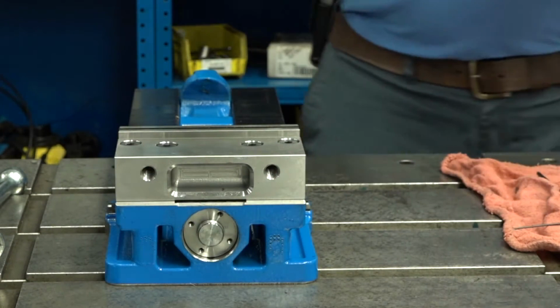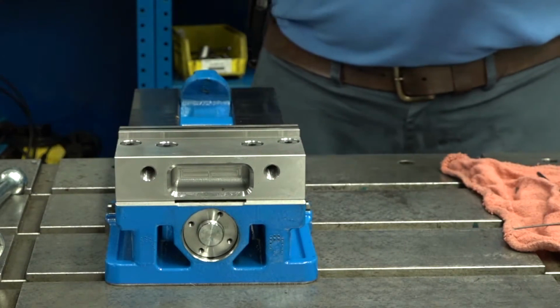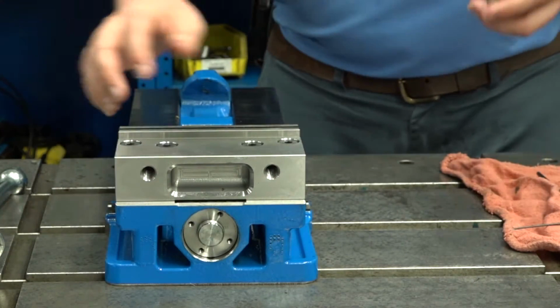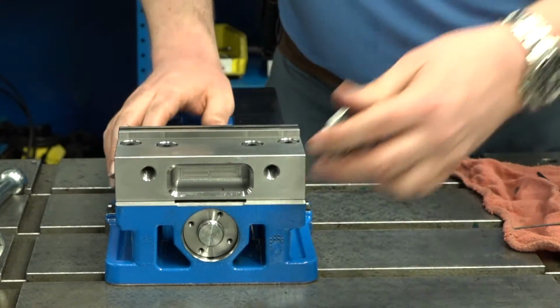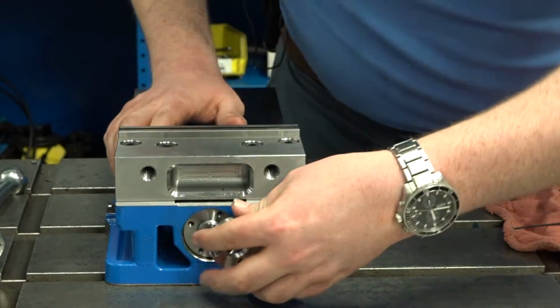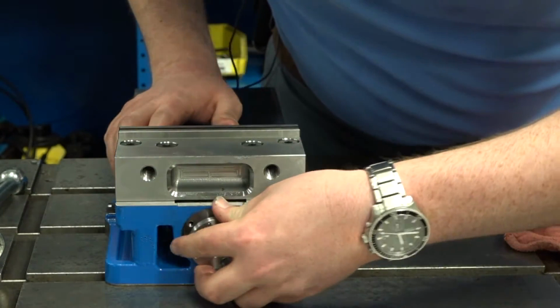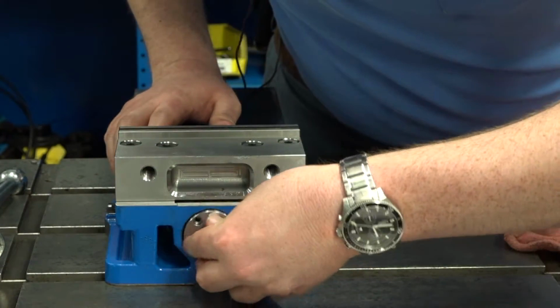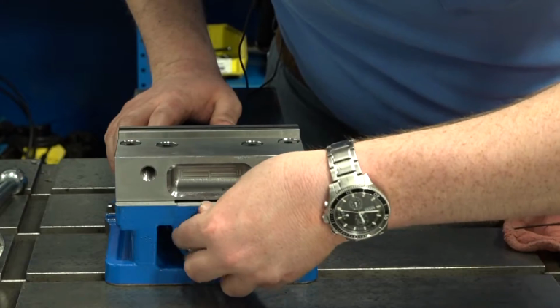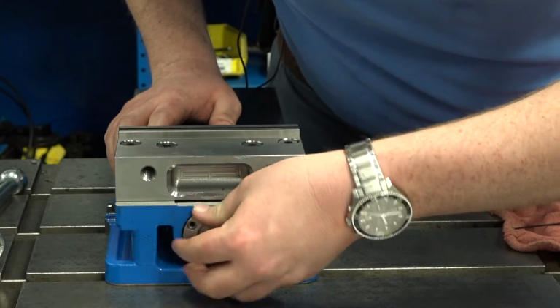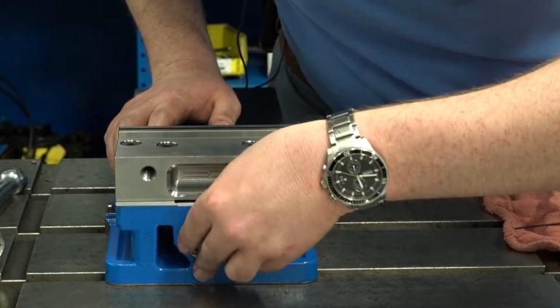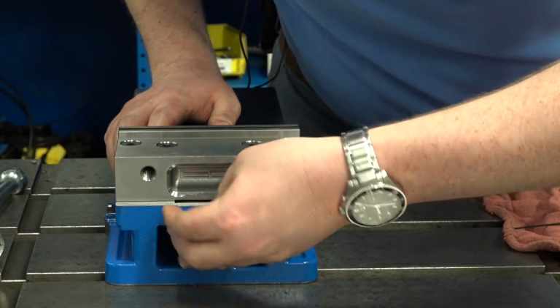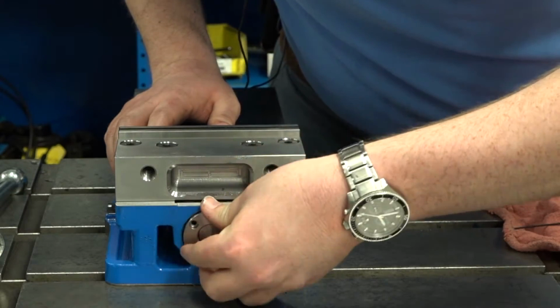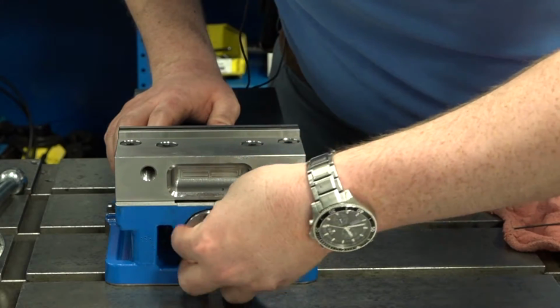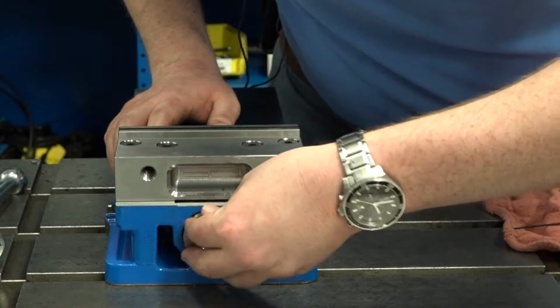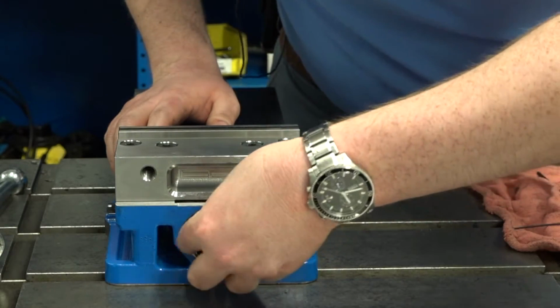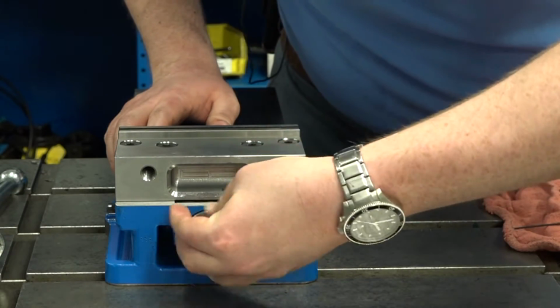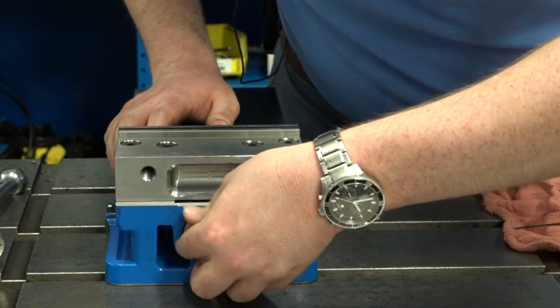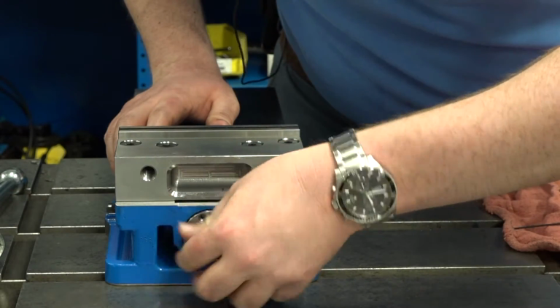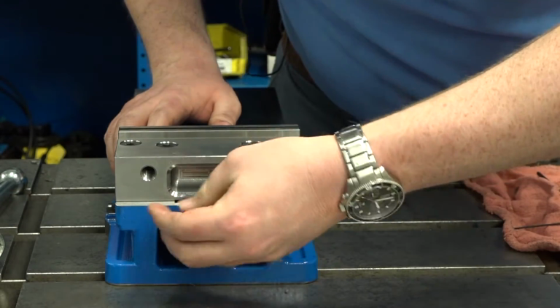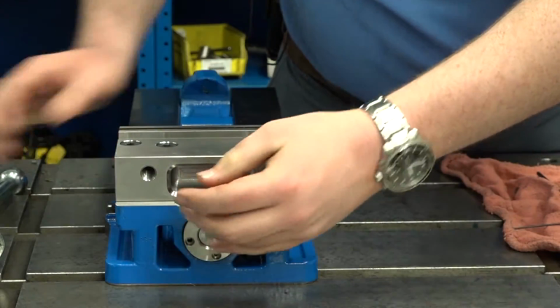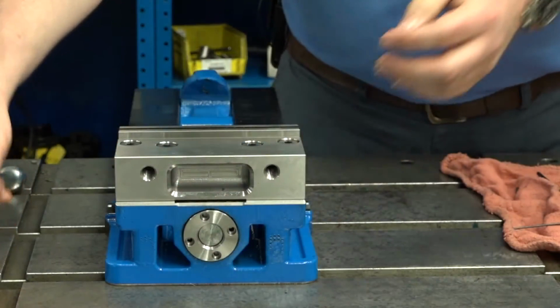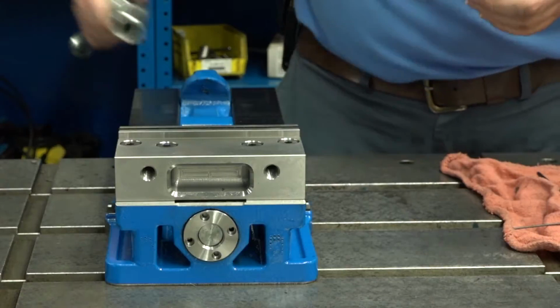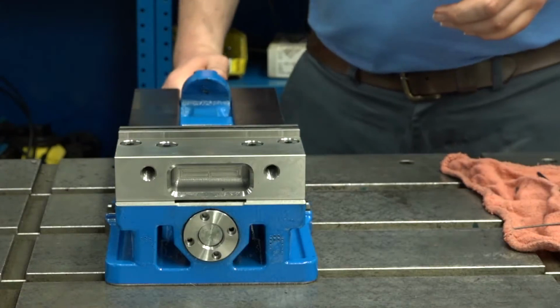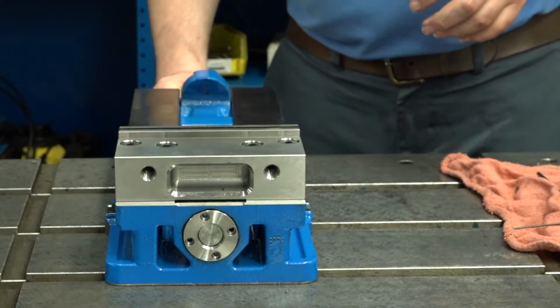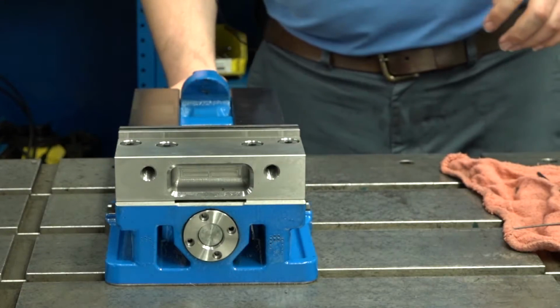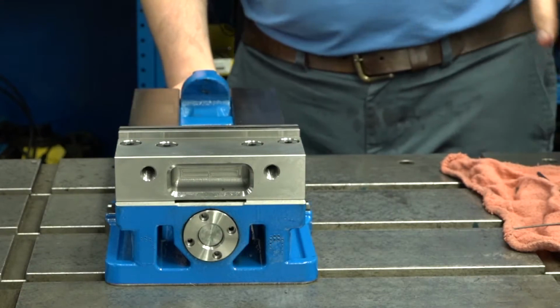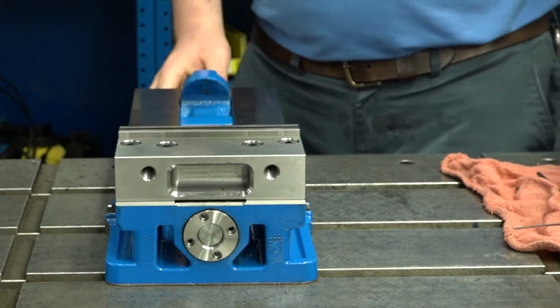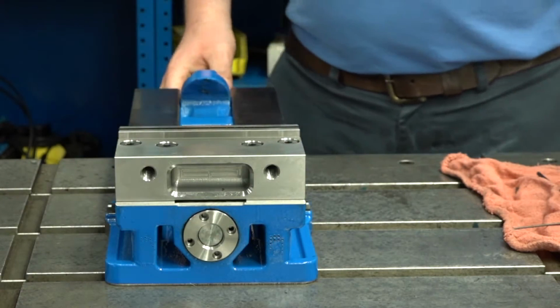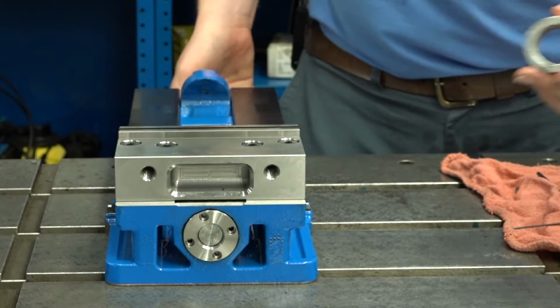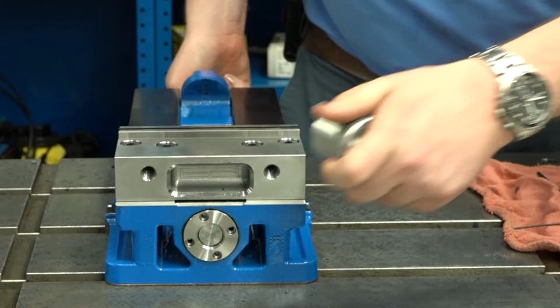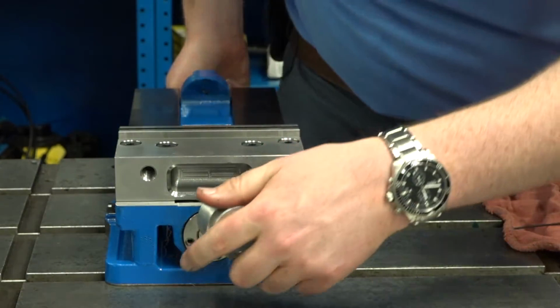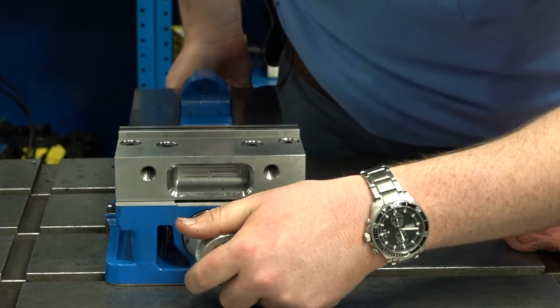Then you put the second piece on. You'll need to put the handle on to keep the screw from turning.